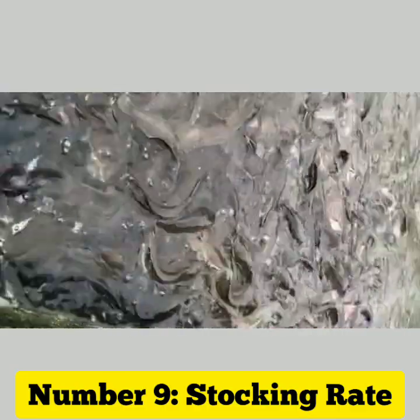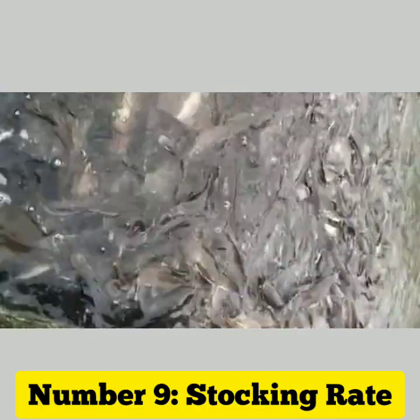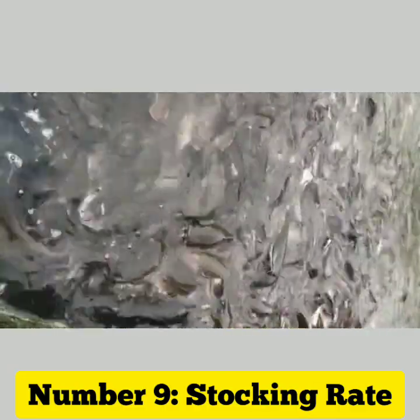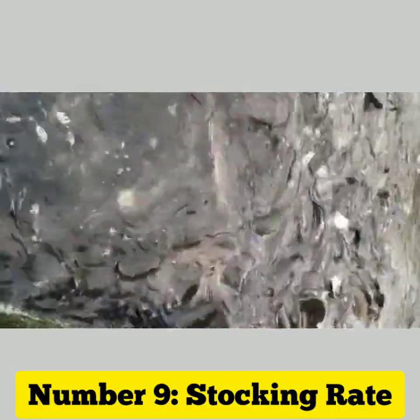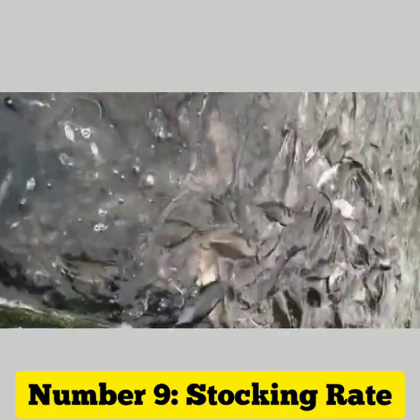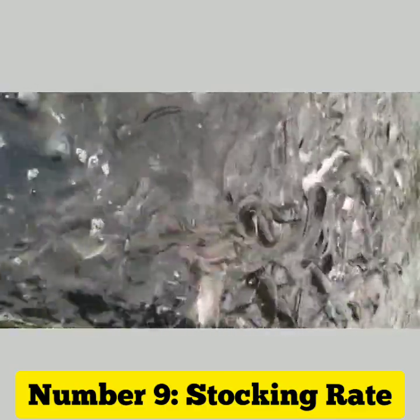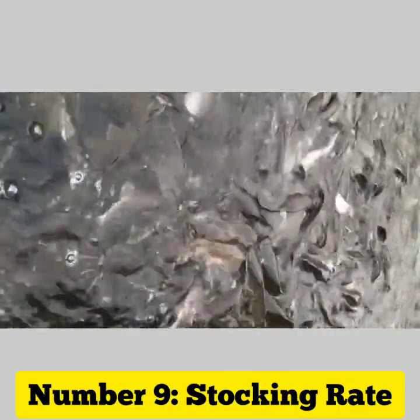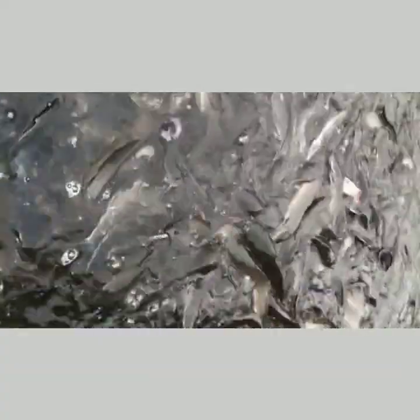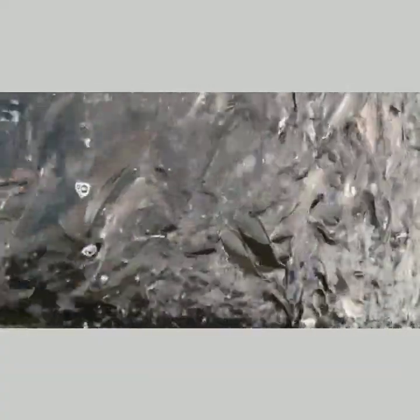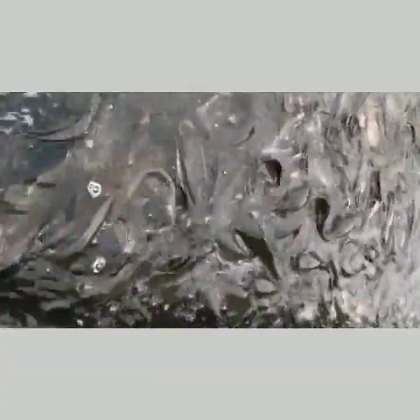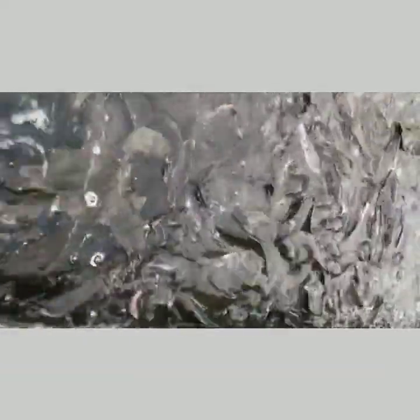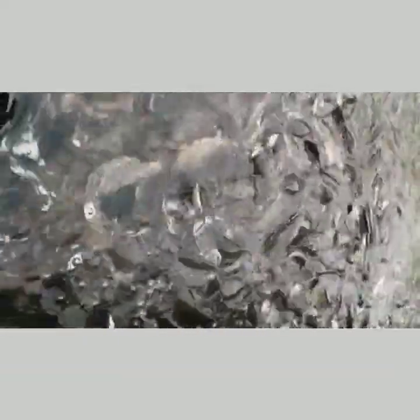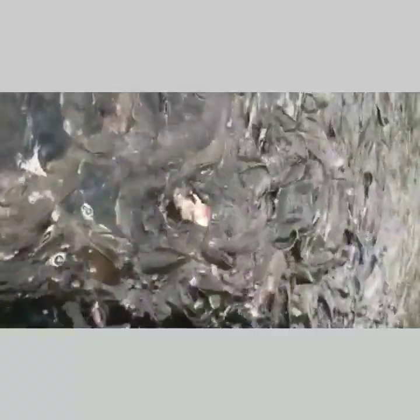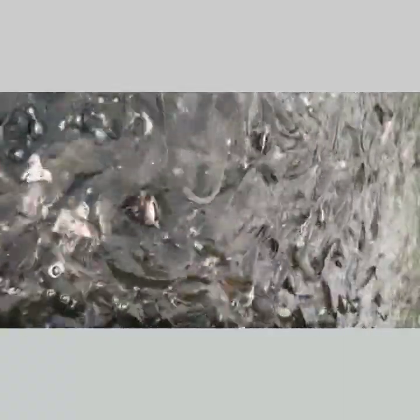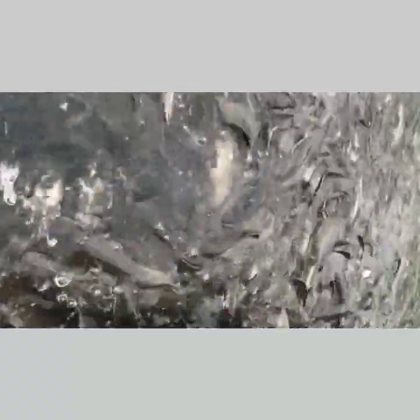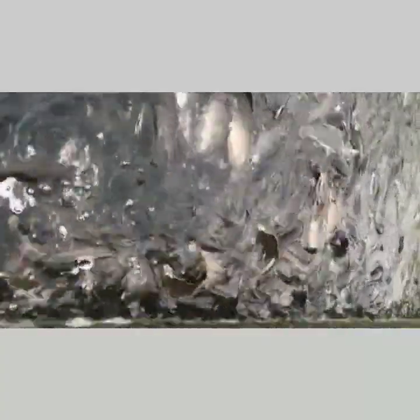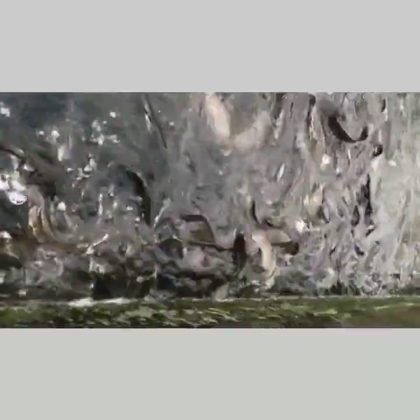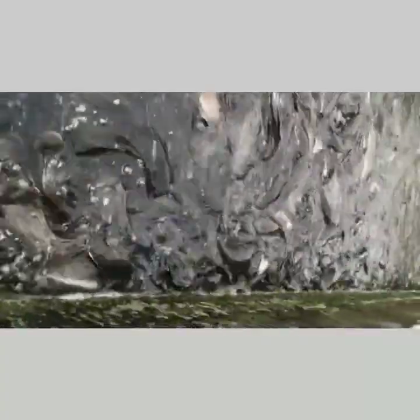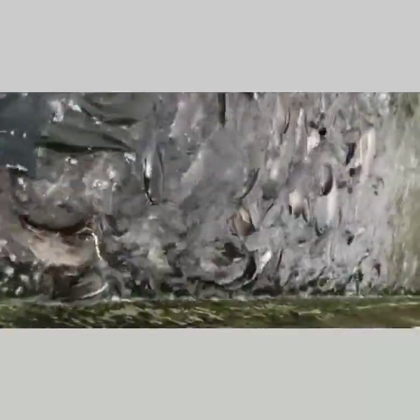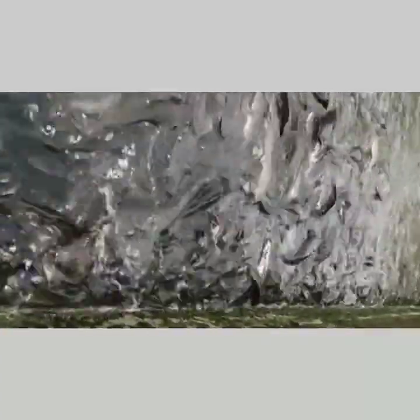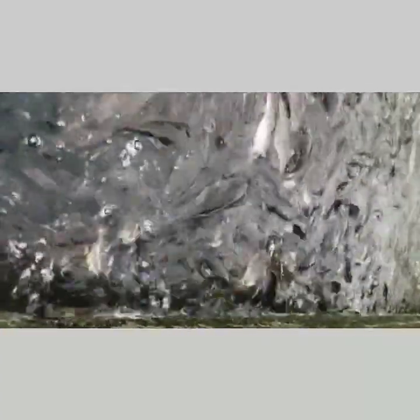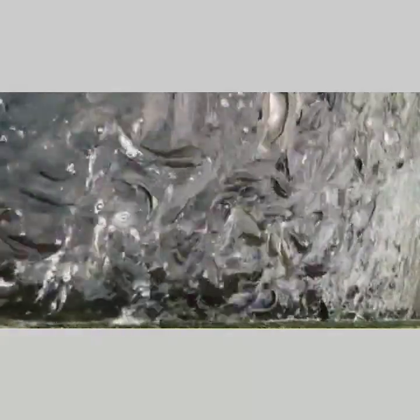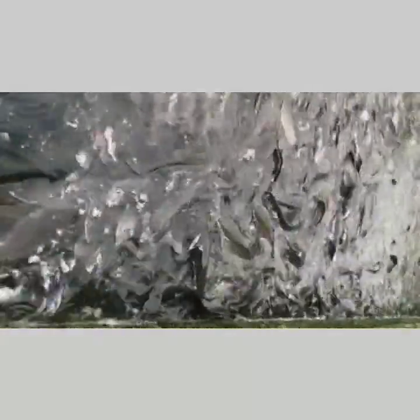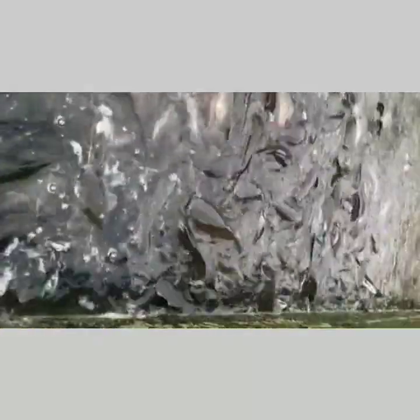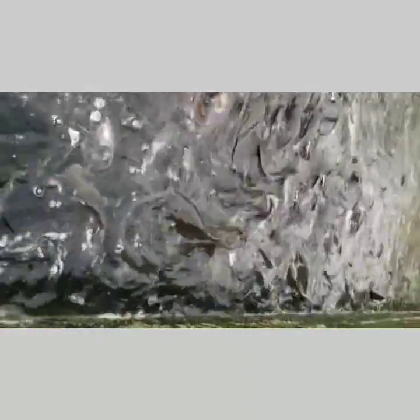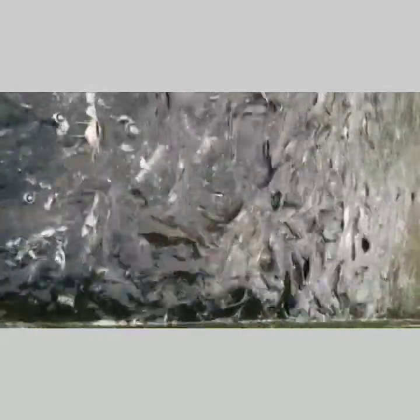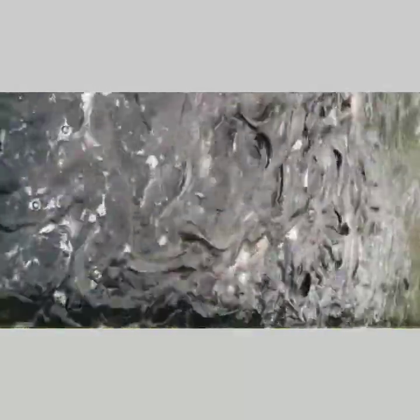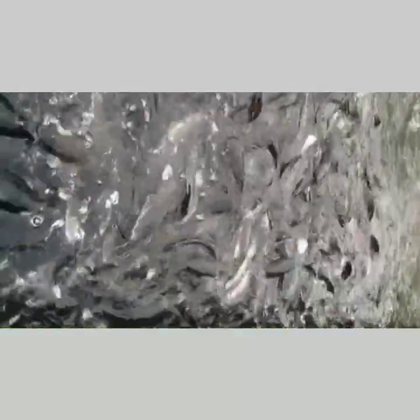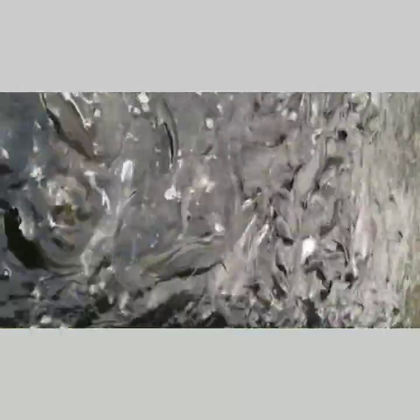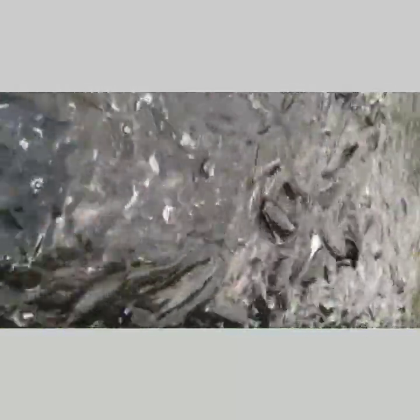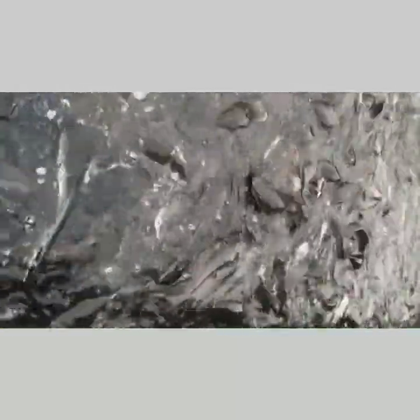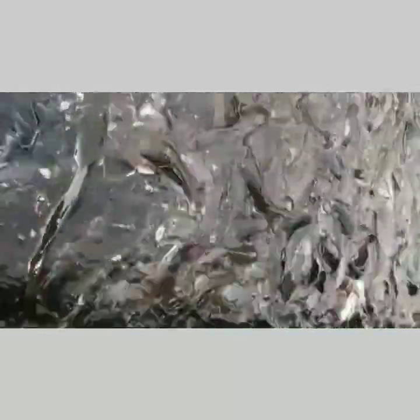Stocking rate: overstocking your pond can lead to poor water quality and stunted growth of the fish. Be sure to follow recommended stocking rates for your pond size and fish species.